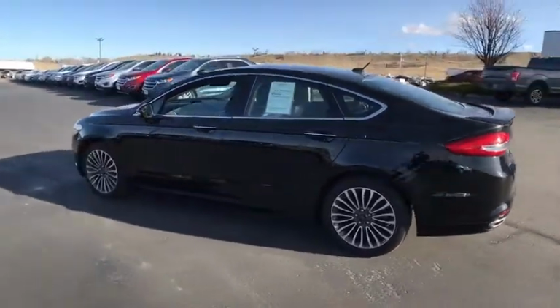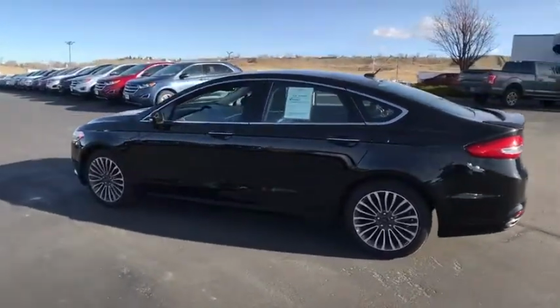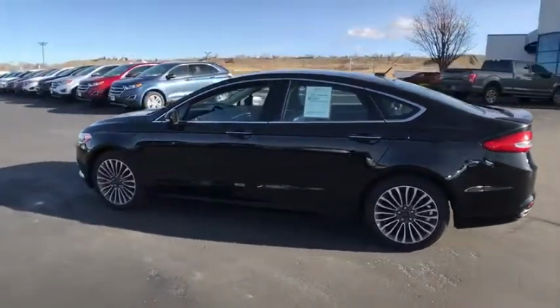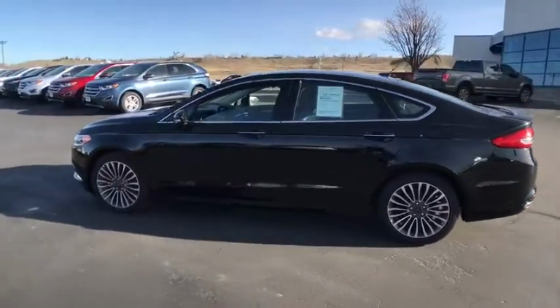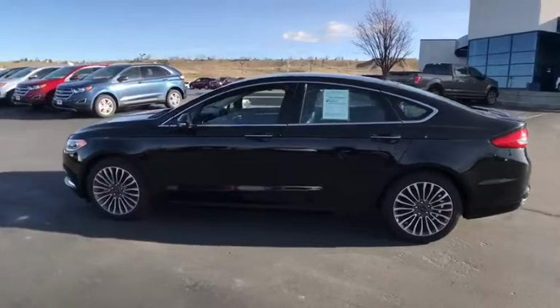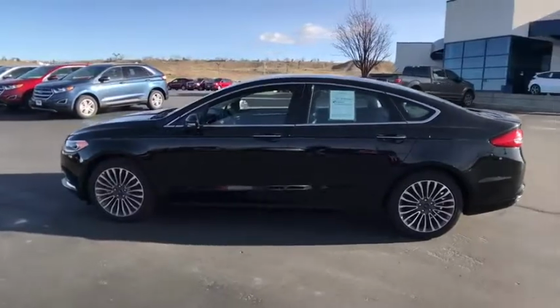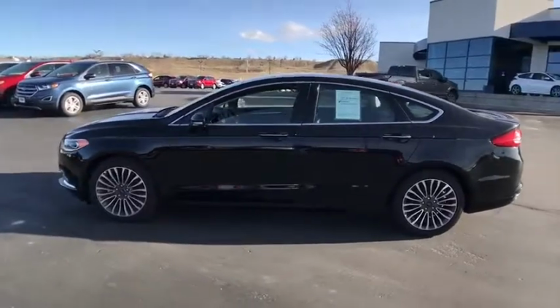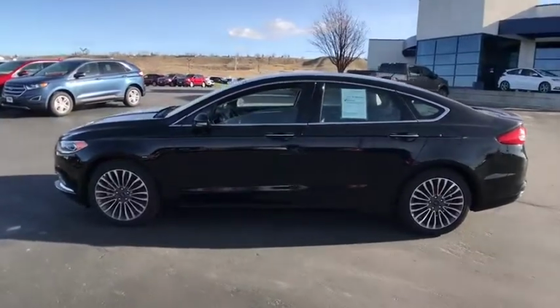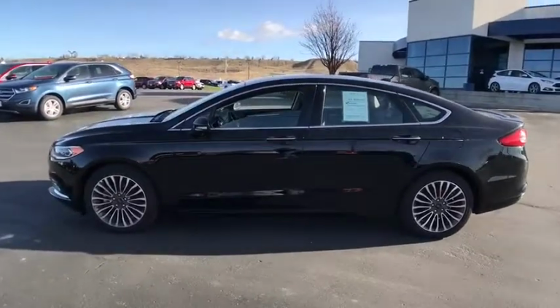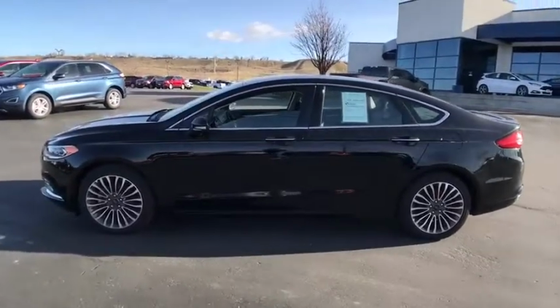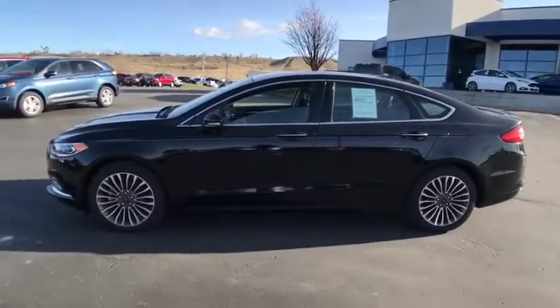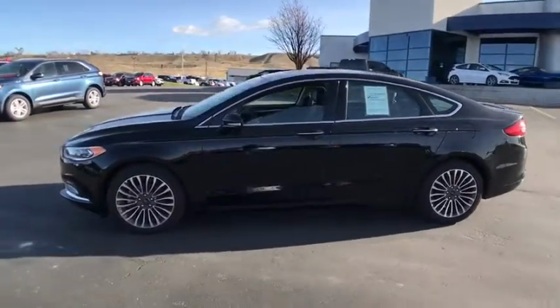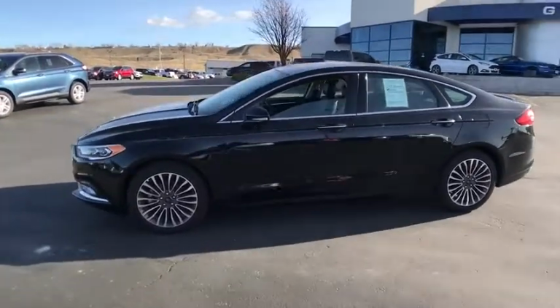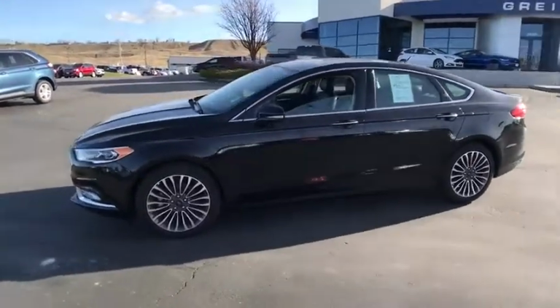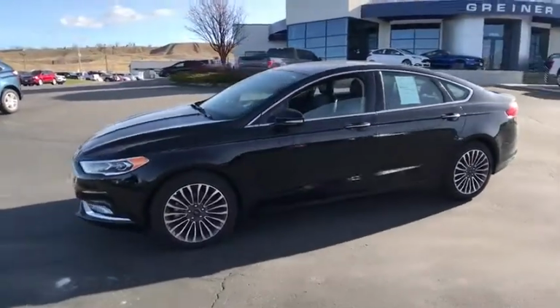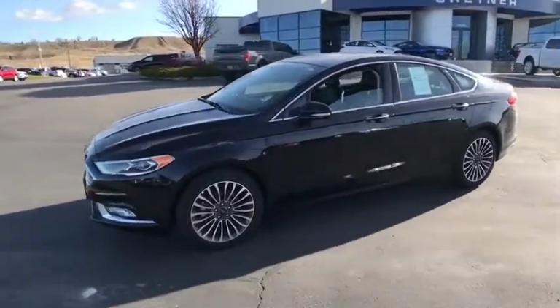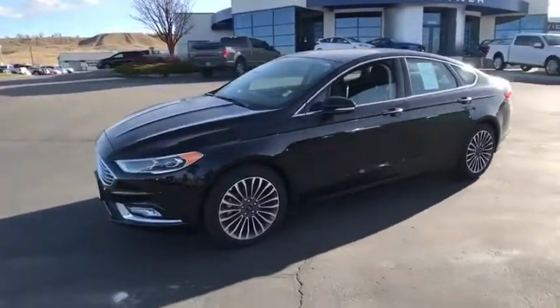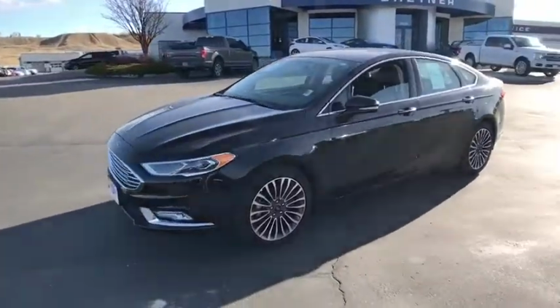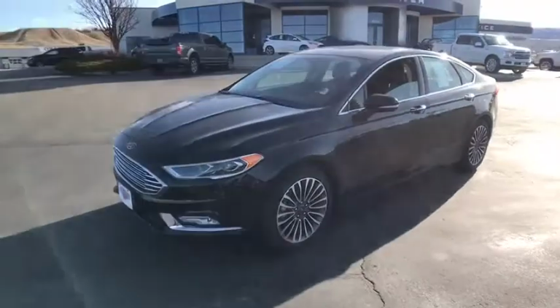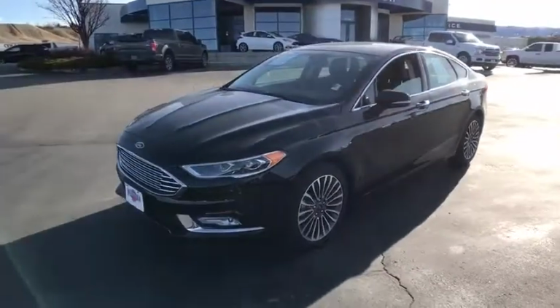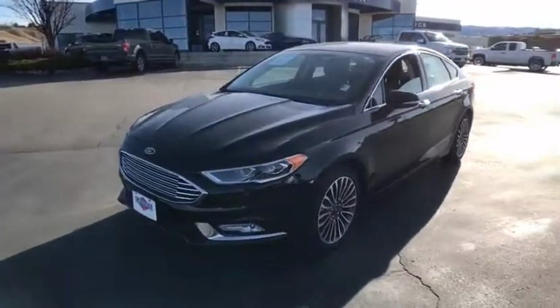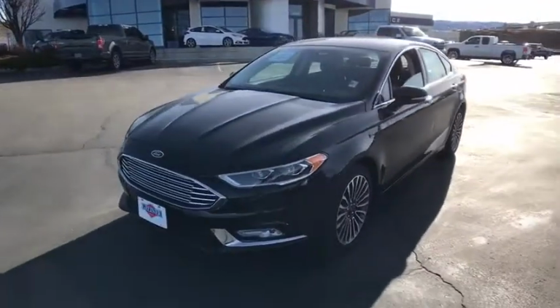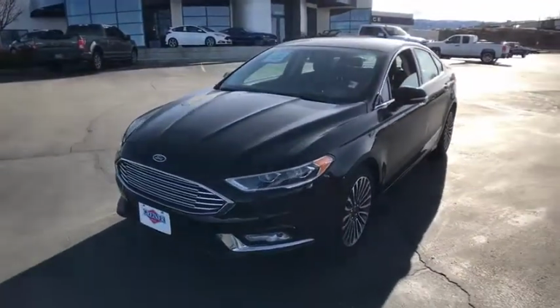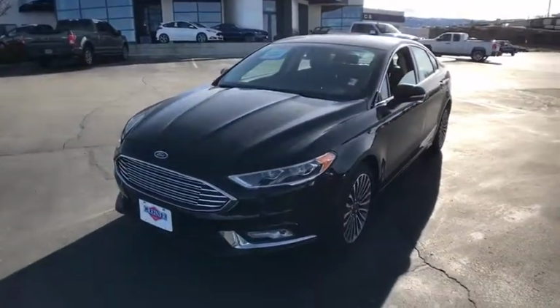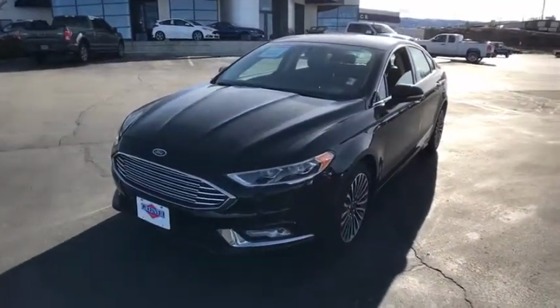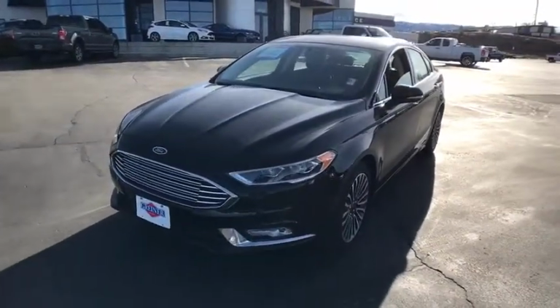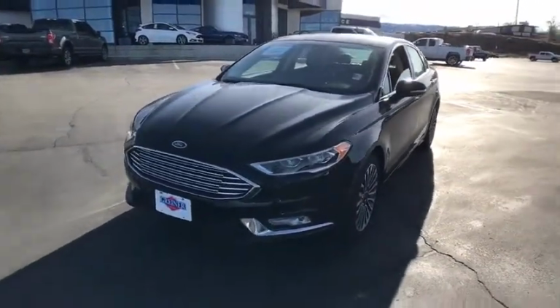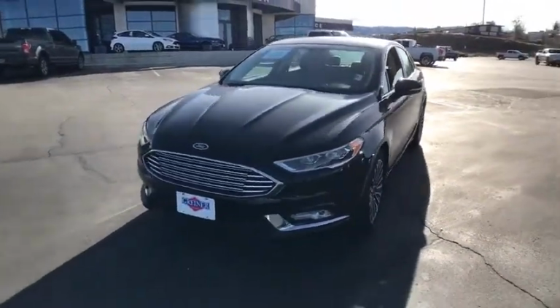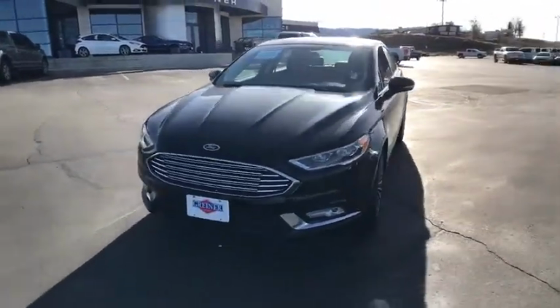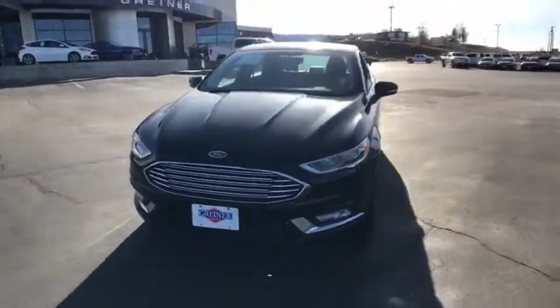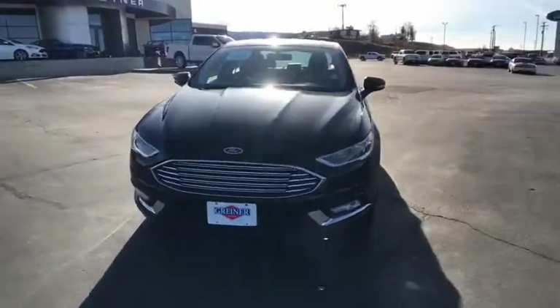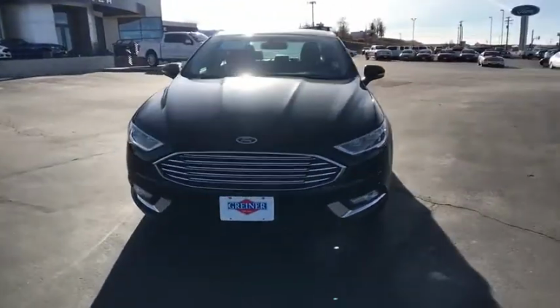Aluminum wheels, front floor mats, ABS four-wheel, four-wheel disc brakes, premium sound system, AM-FM stereo radio, rear defrost, universal garage door opener, auto-off headlights.